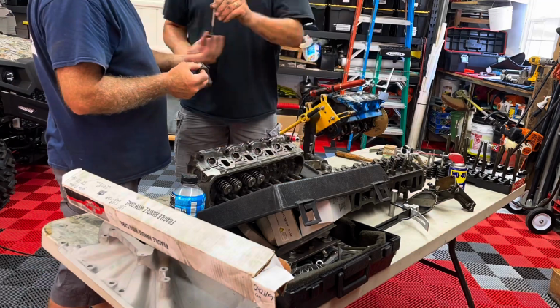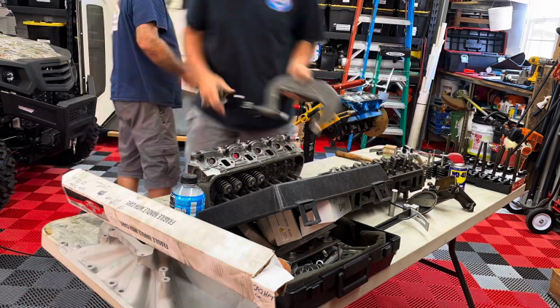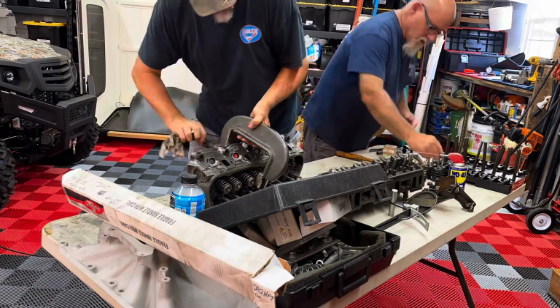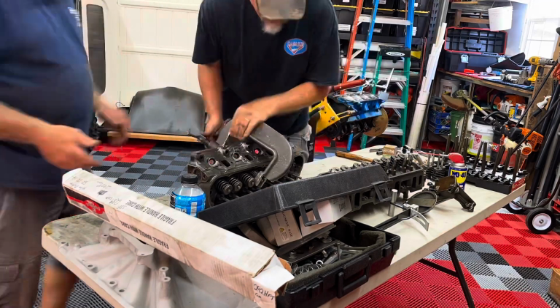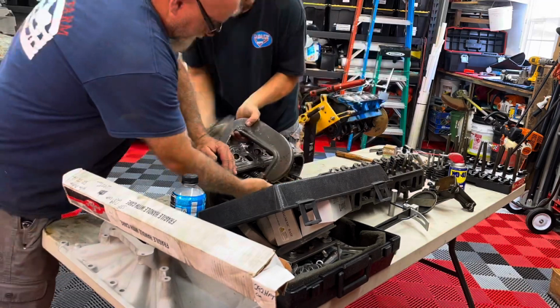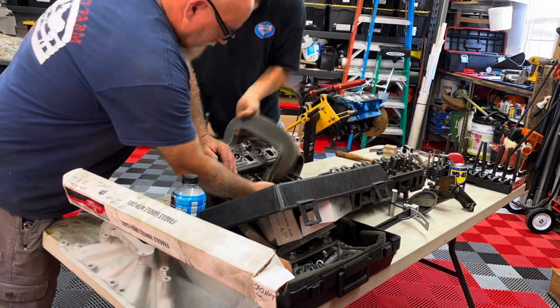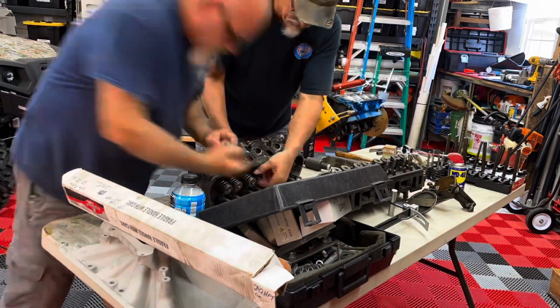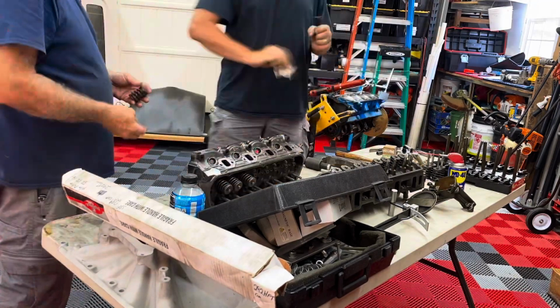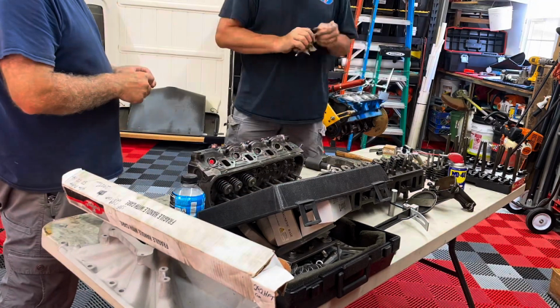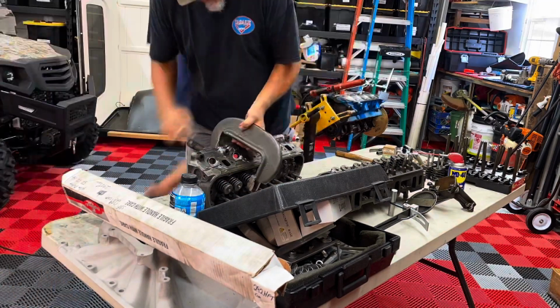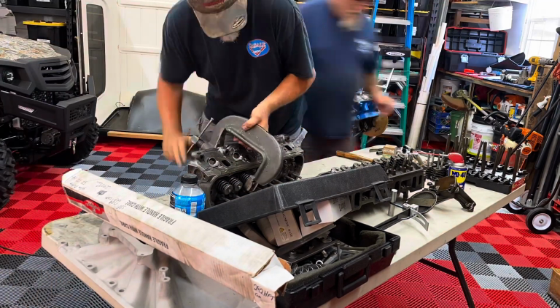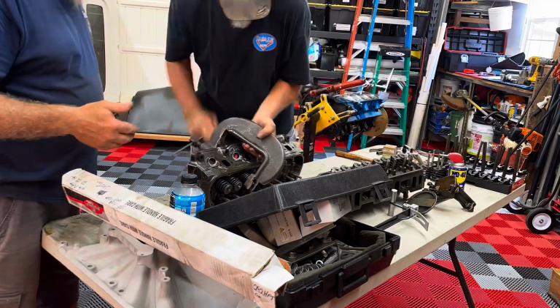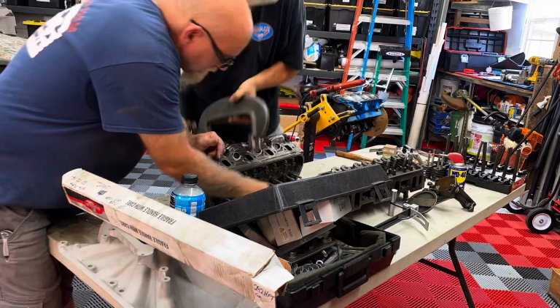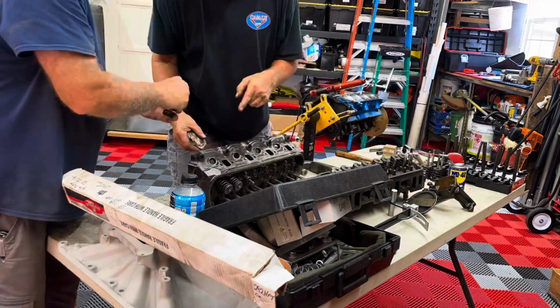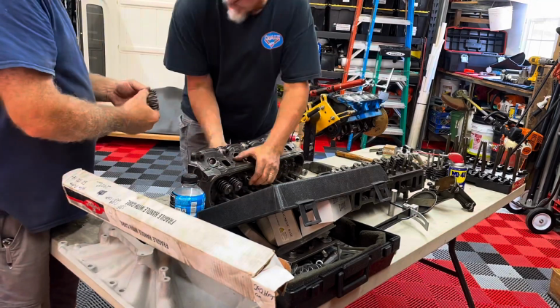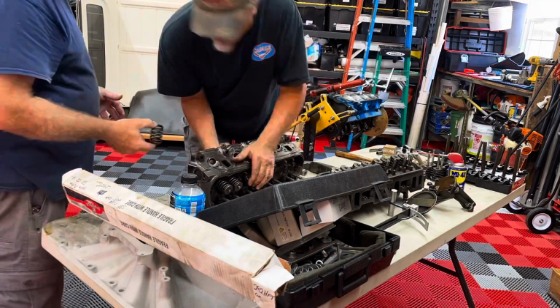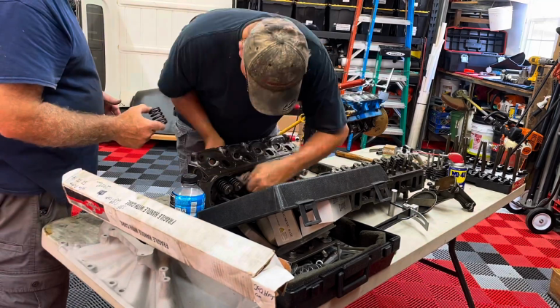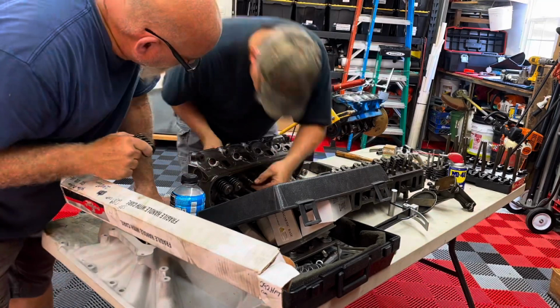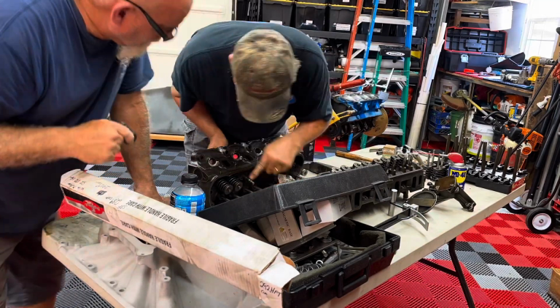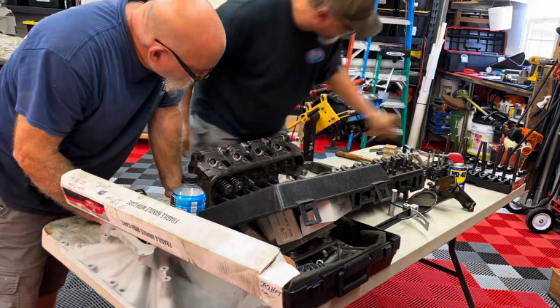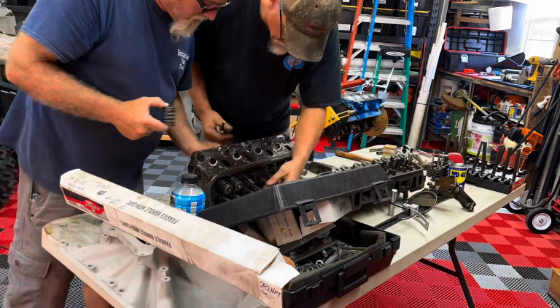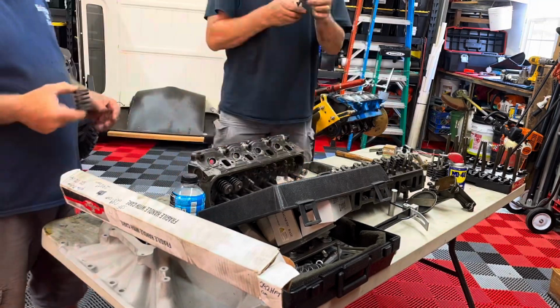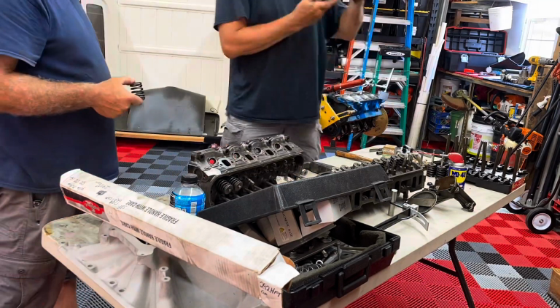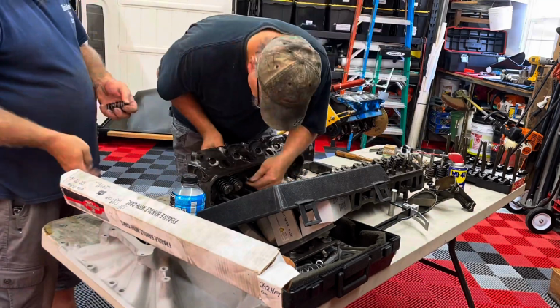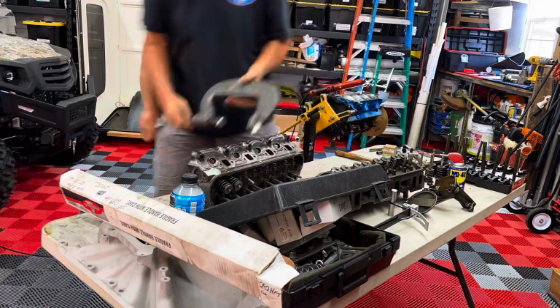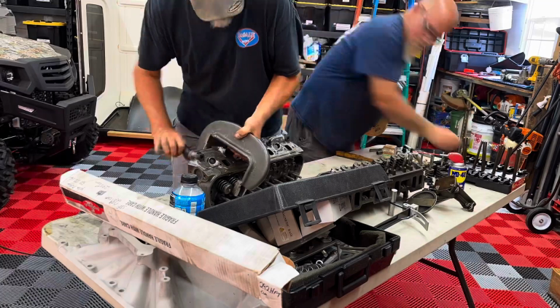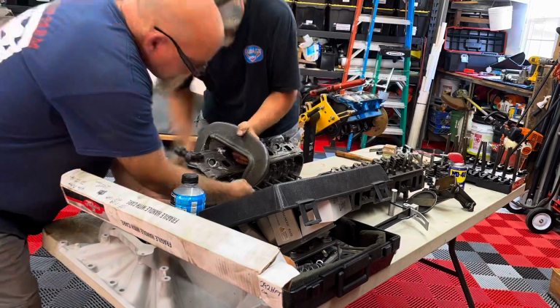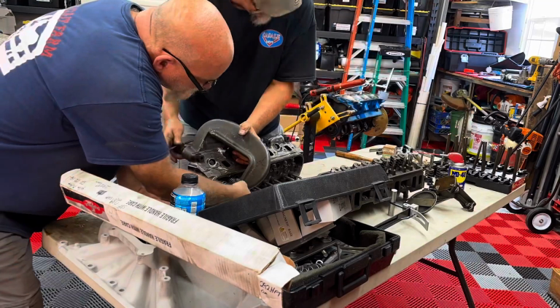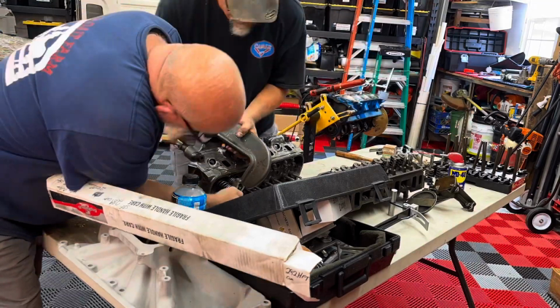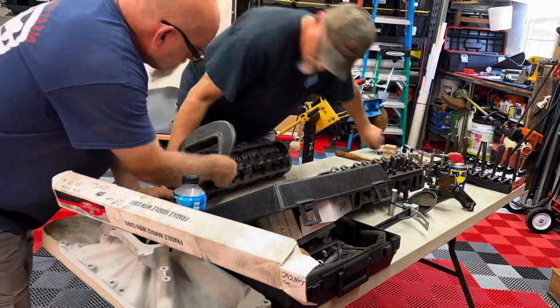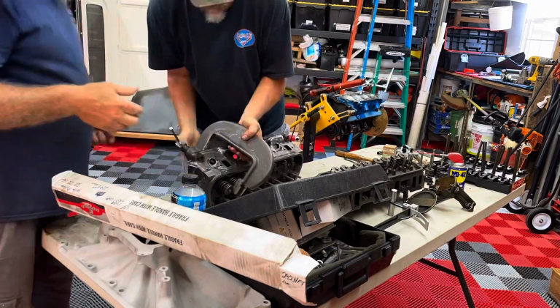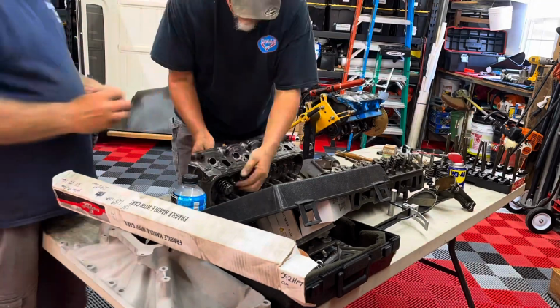You probably can't see this because we're running at jackrabbit speed here, but we did mark every valve, every spring, every retainer, every cap — all that stuff so it can all go back in the same hole.